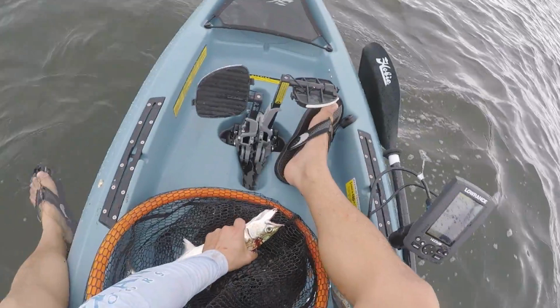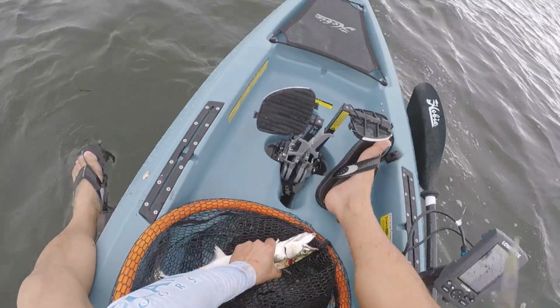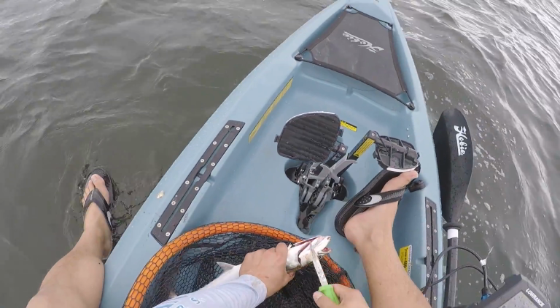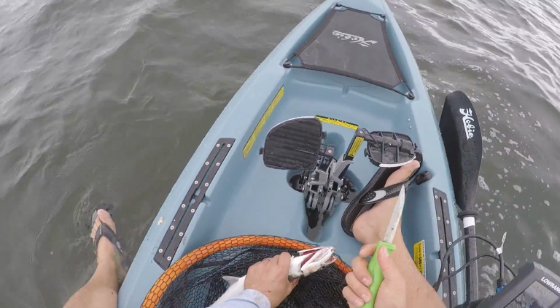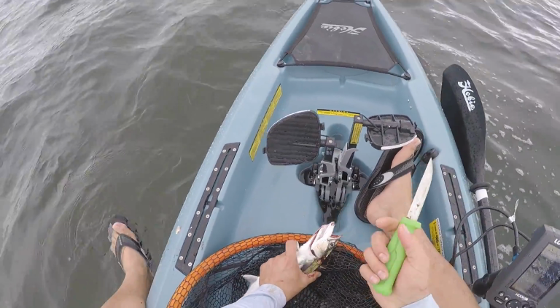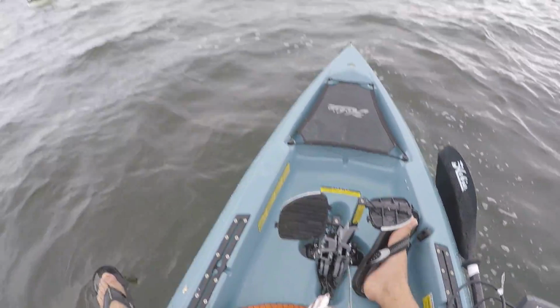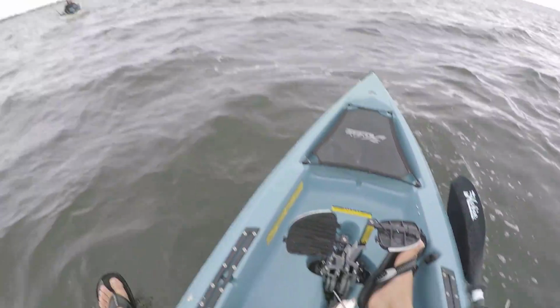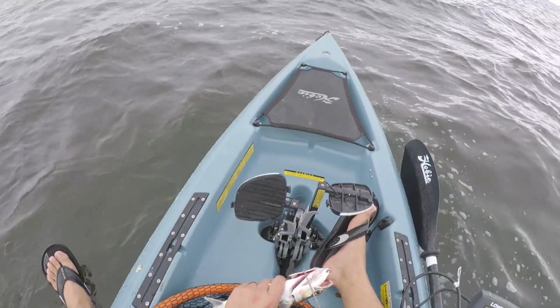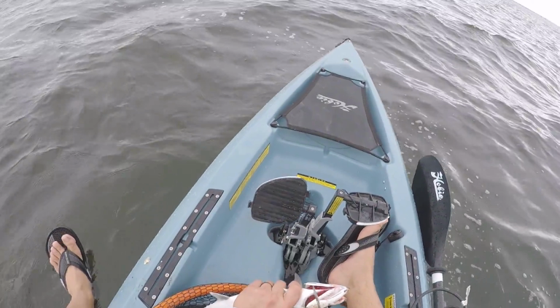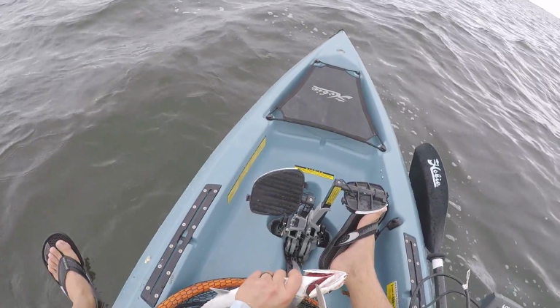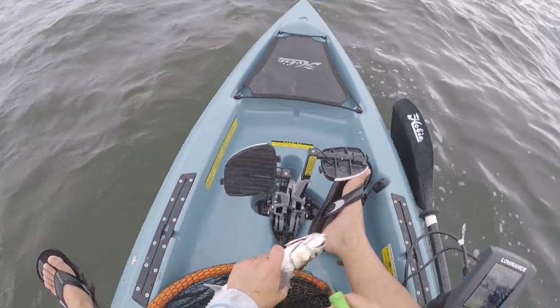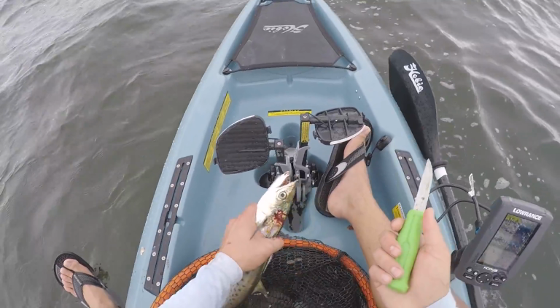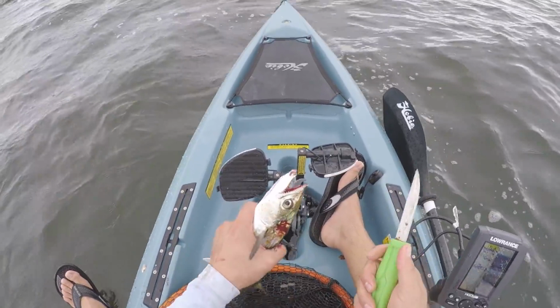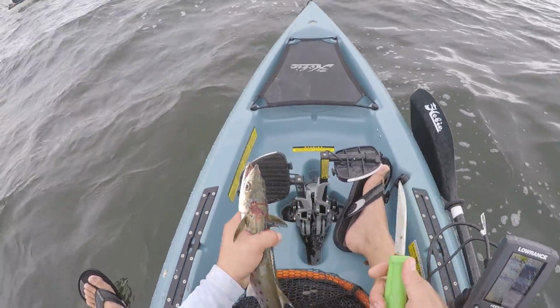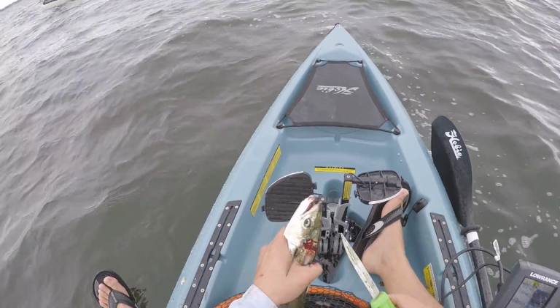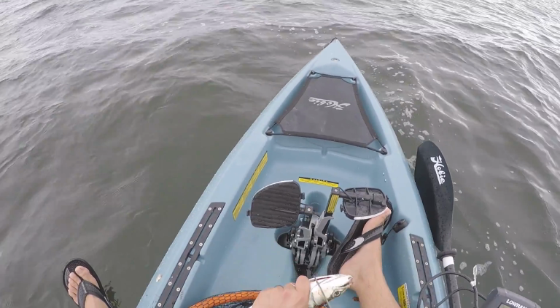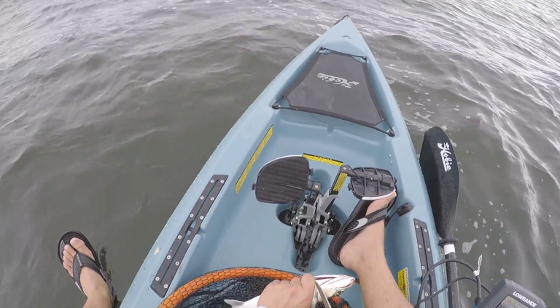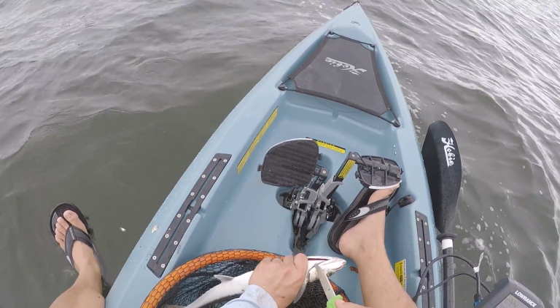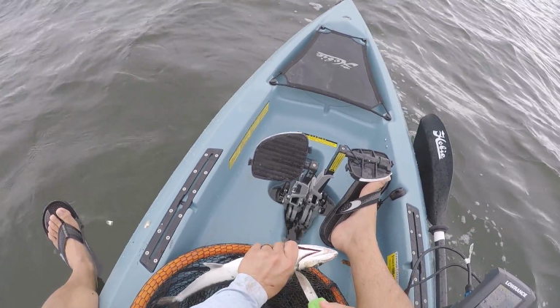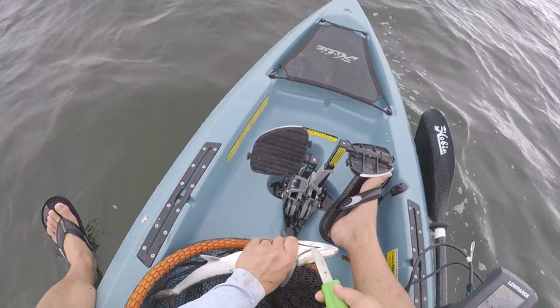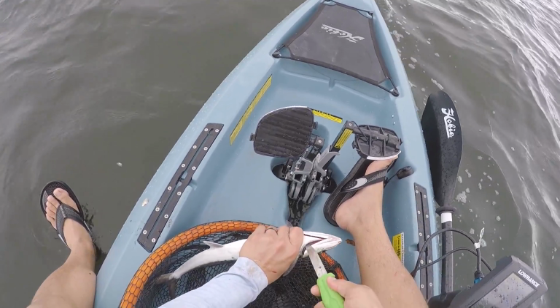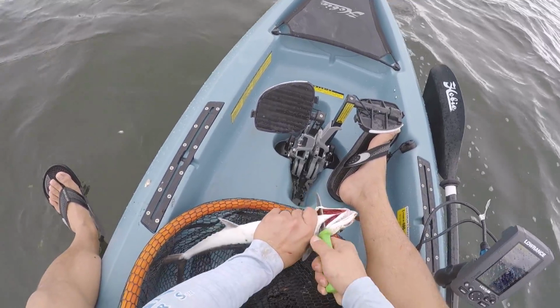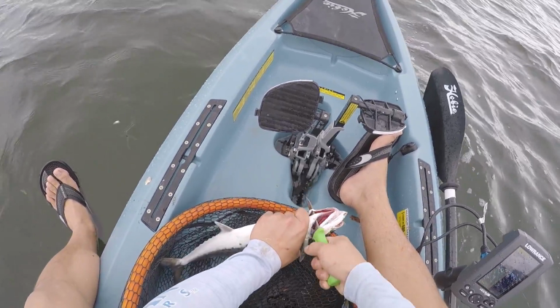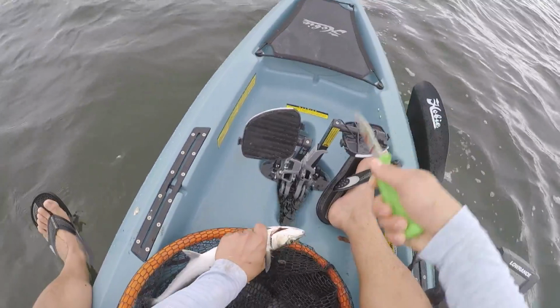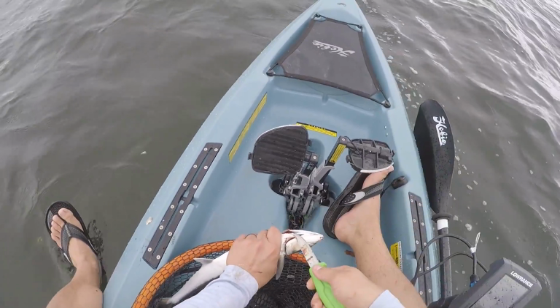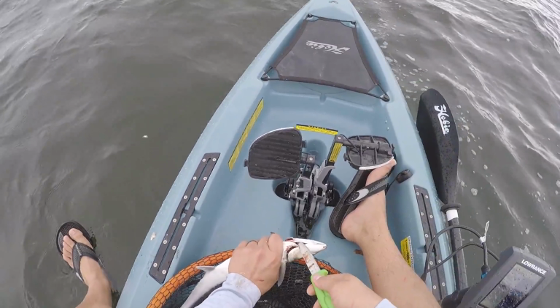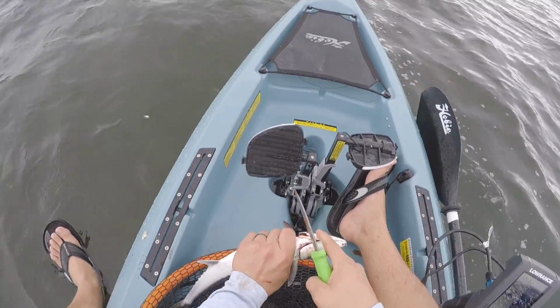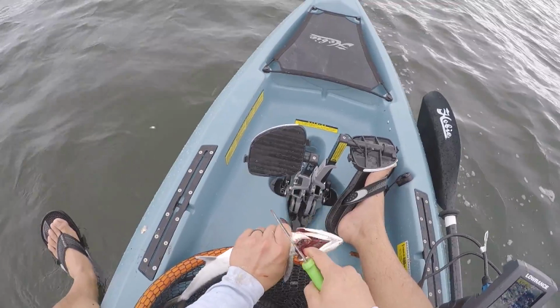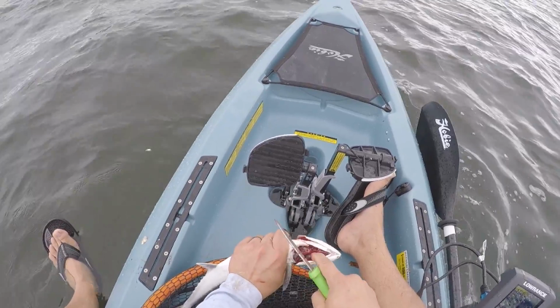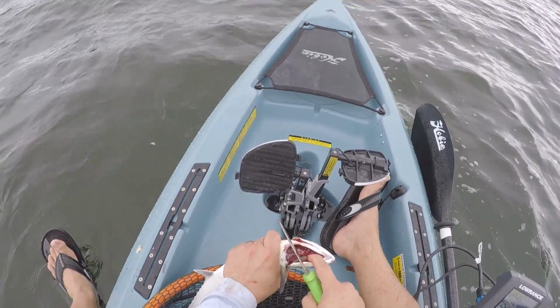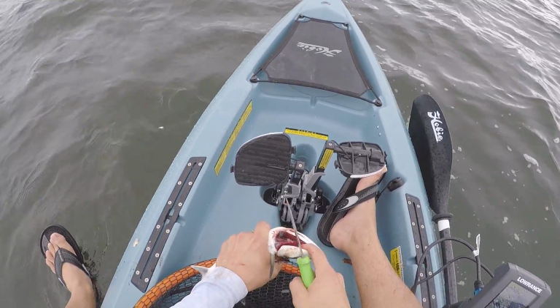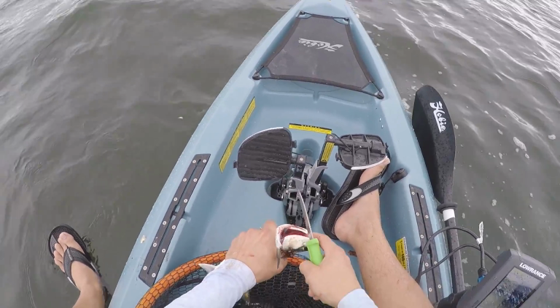I'm going to go ahead and bleed this fish. Once you bleed him, the meat is super white. Just cut it right there and he bleeds out.